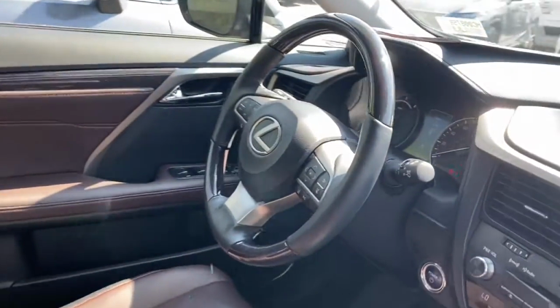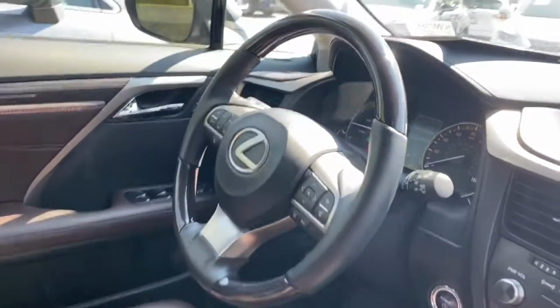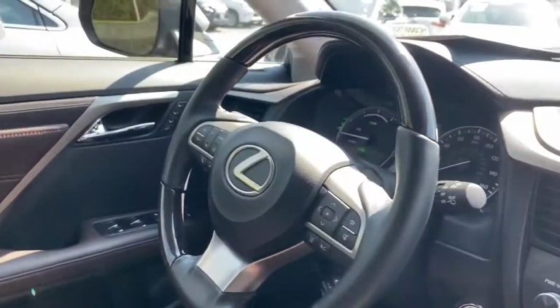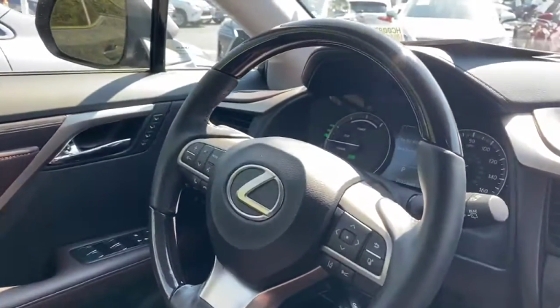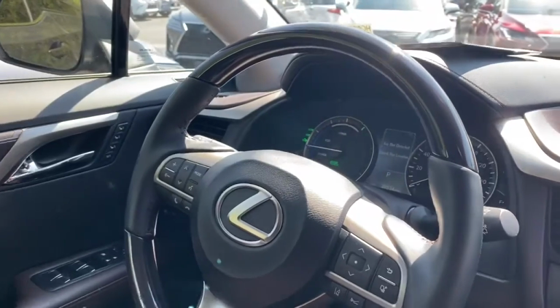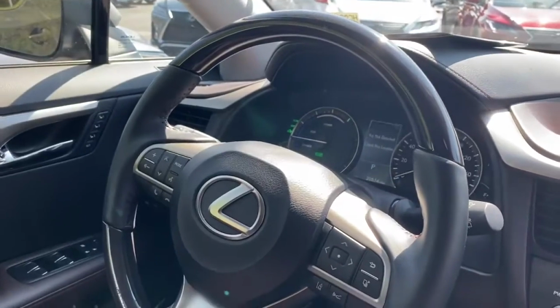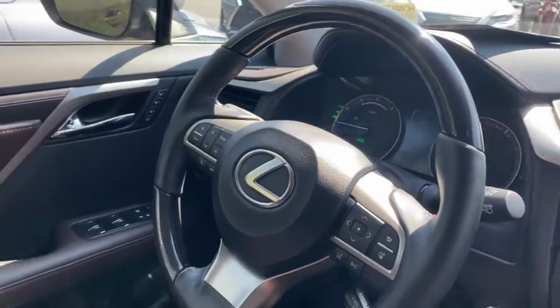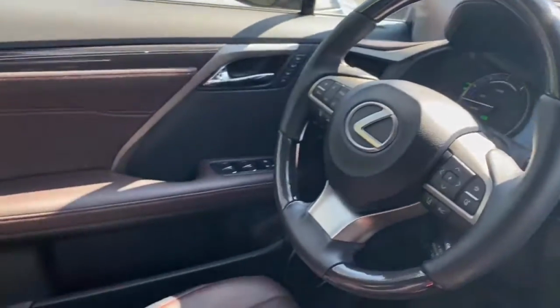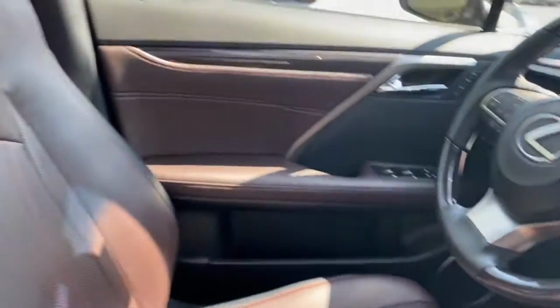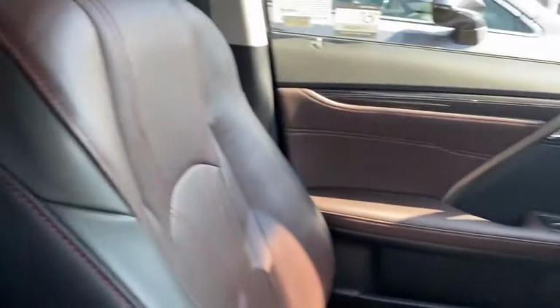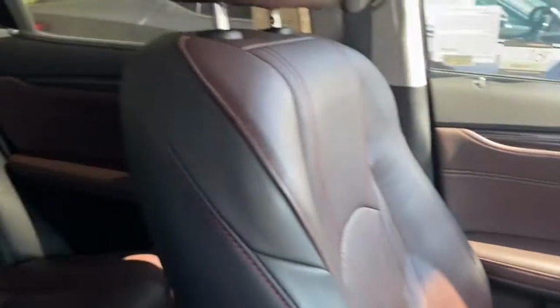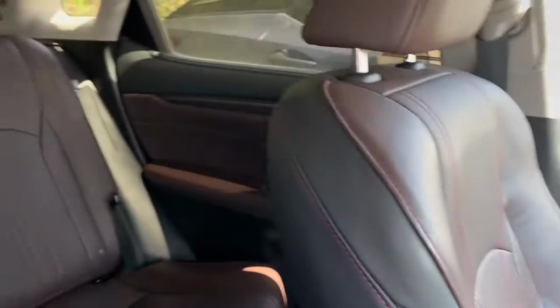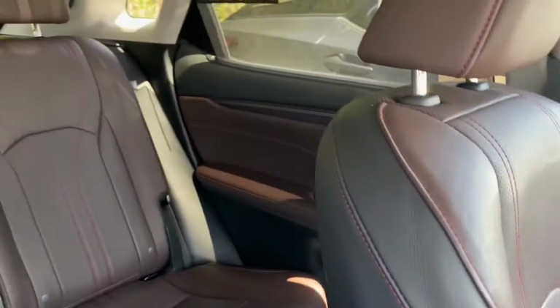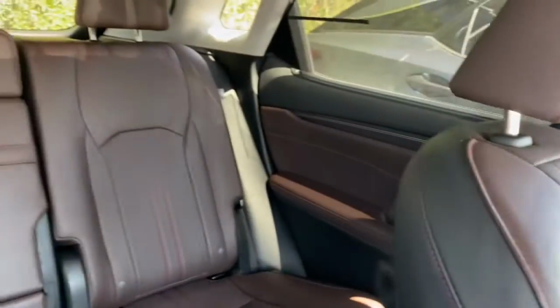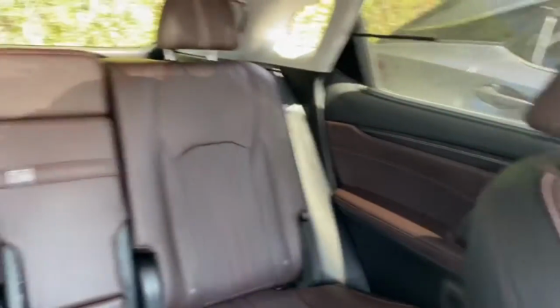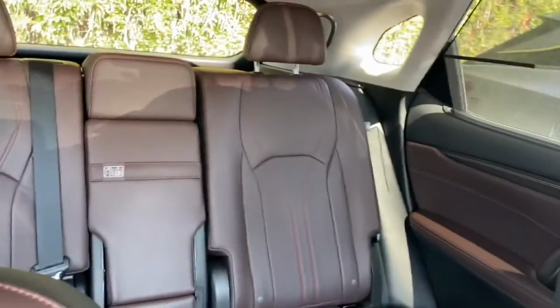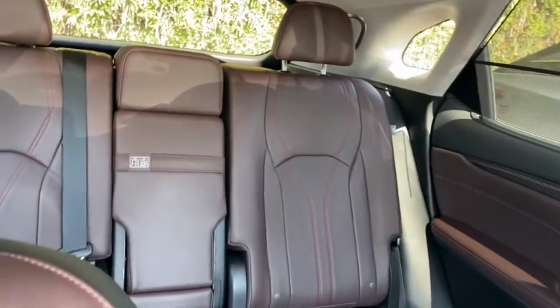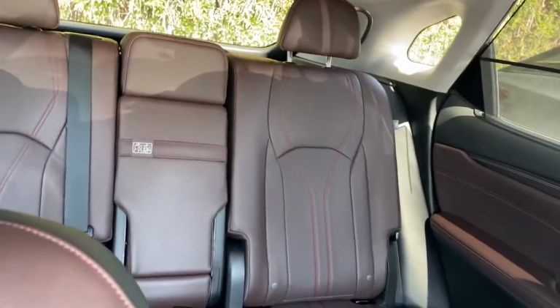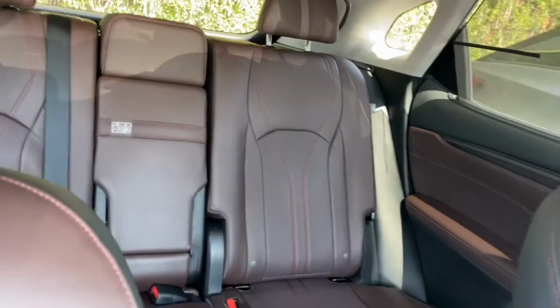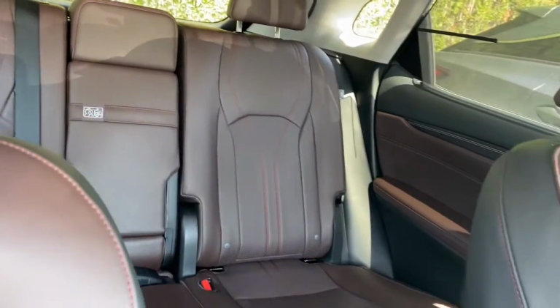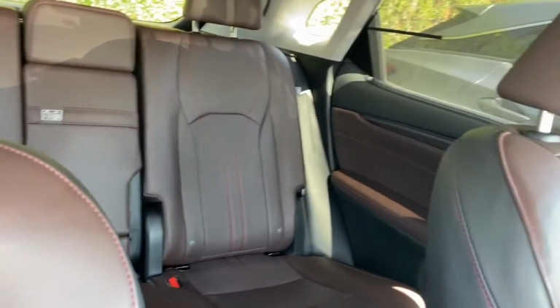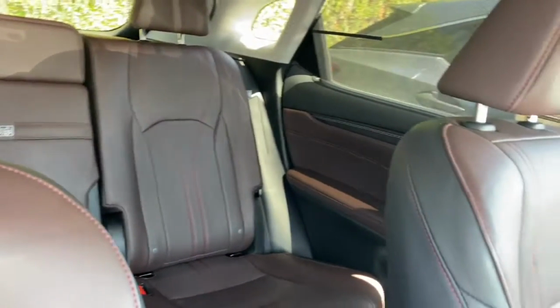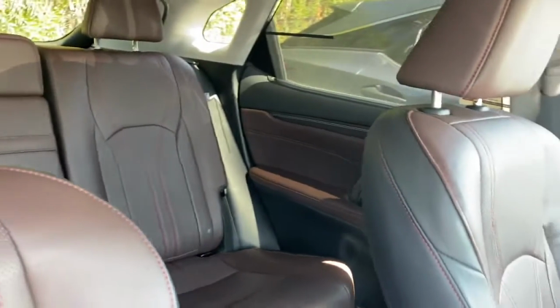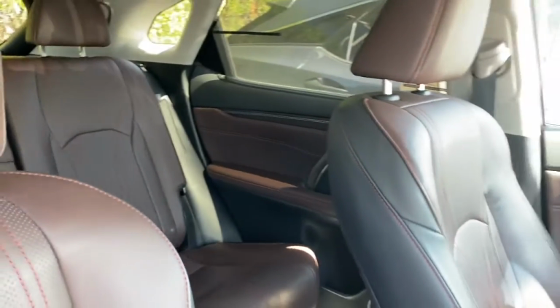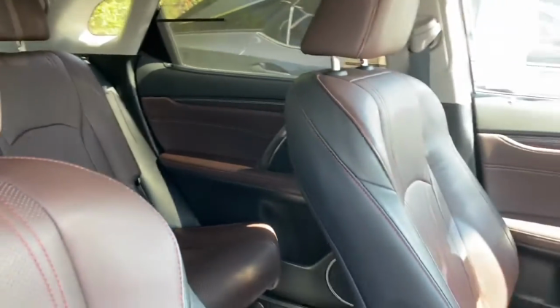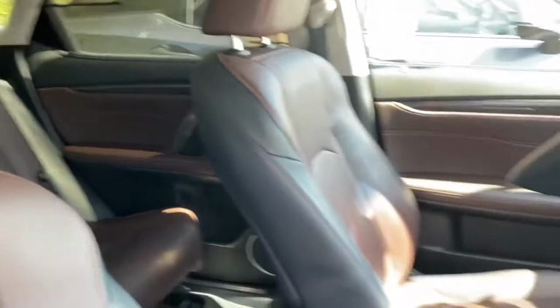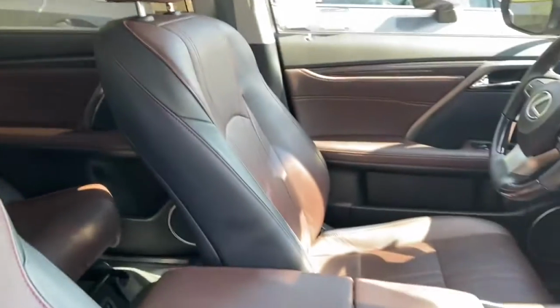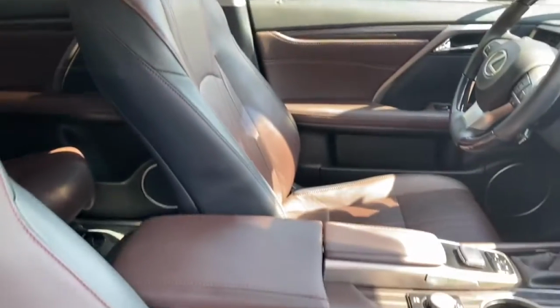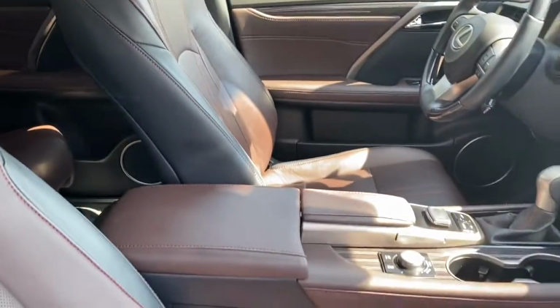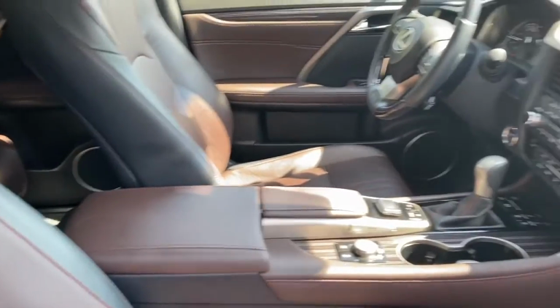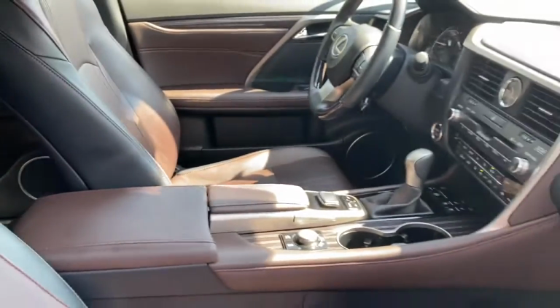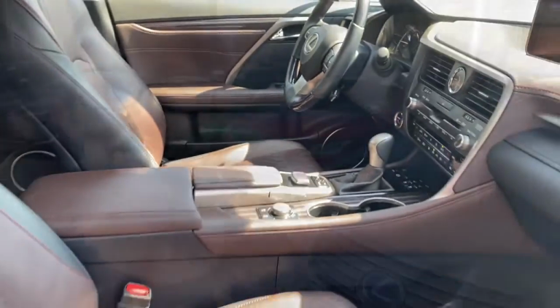Heated and cooling seats, all the safety features — everything is working just fine. I've got the AC blowing right now because it's pretty toasty out here and it feels fabulous. I really think this is a nice model.